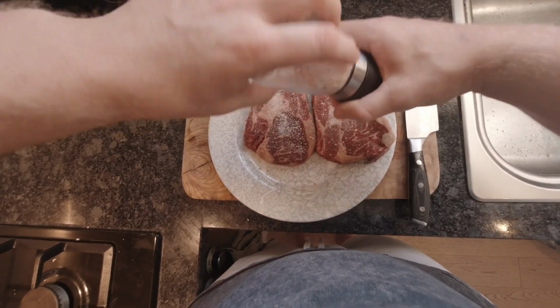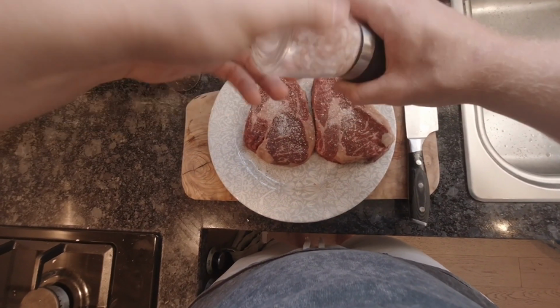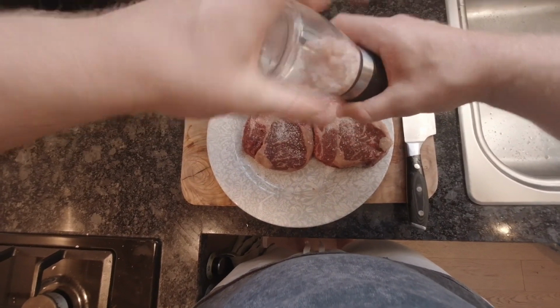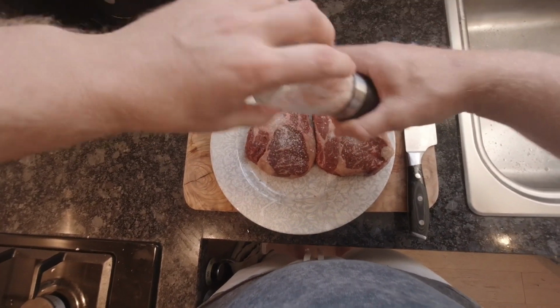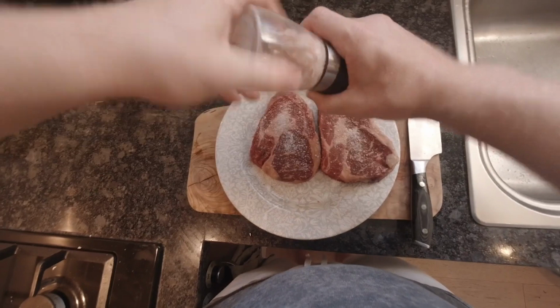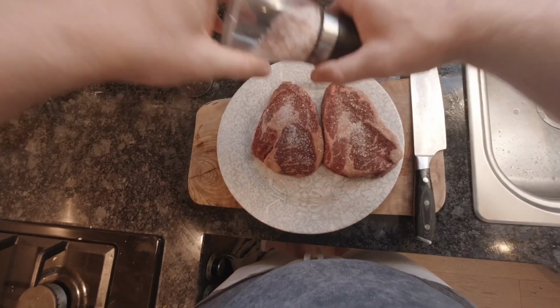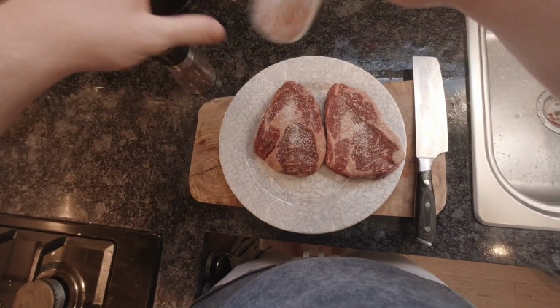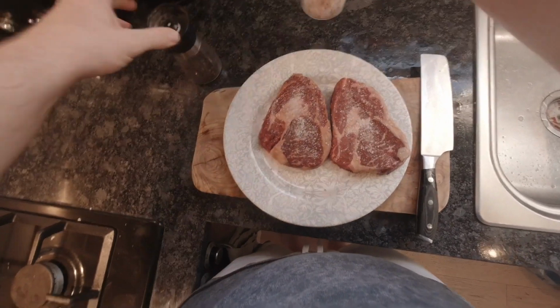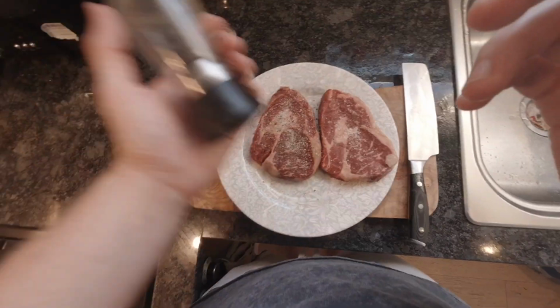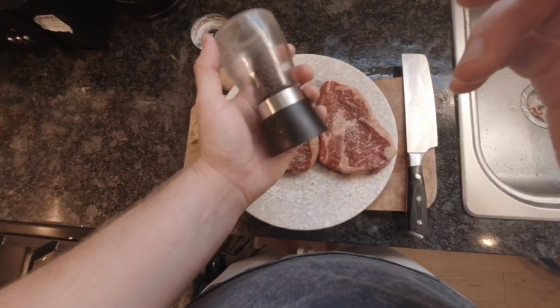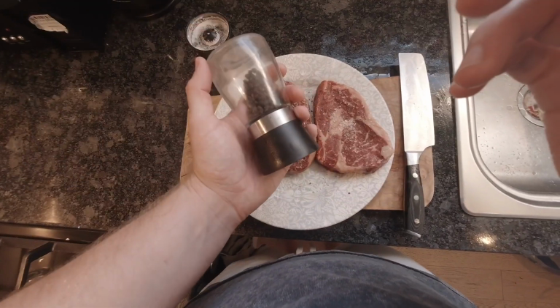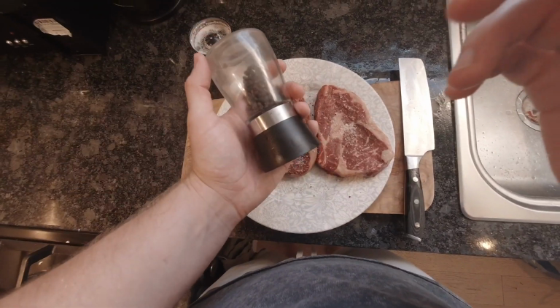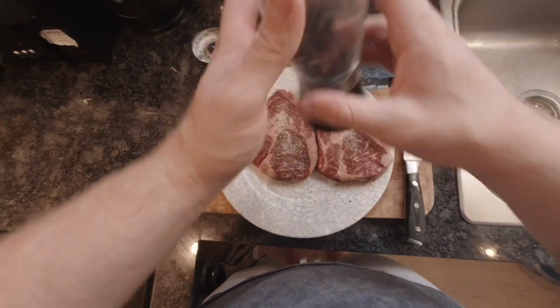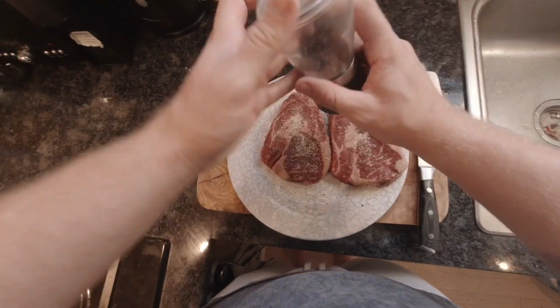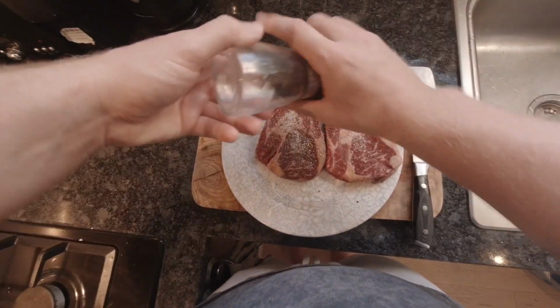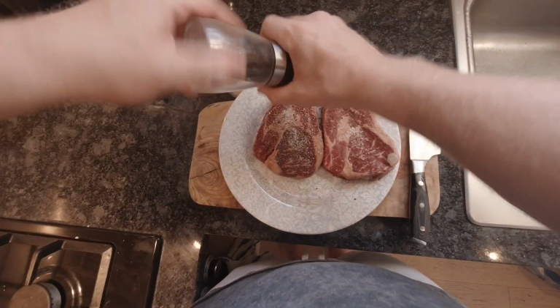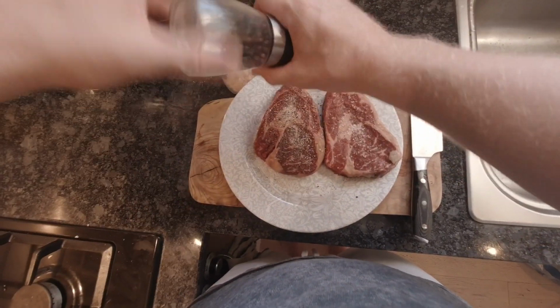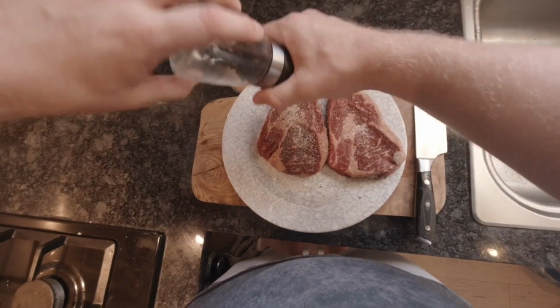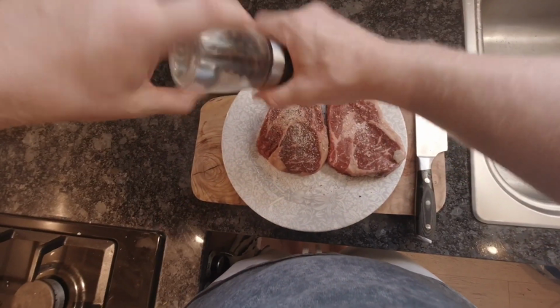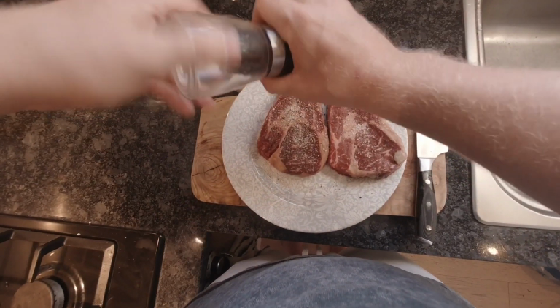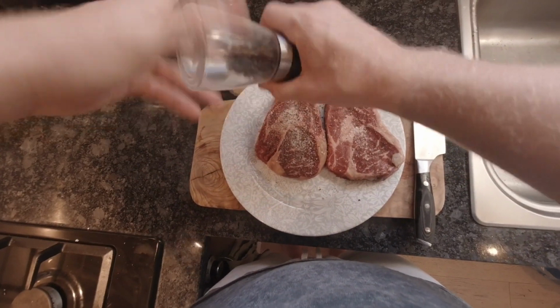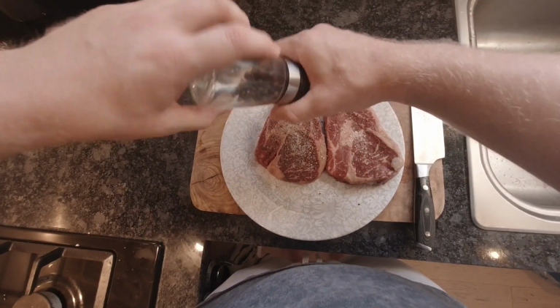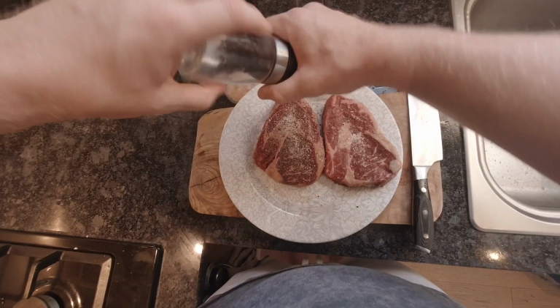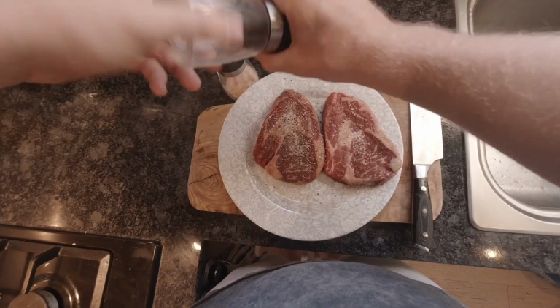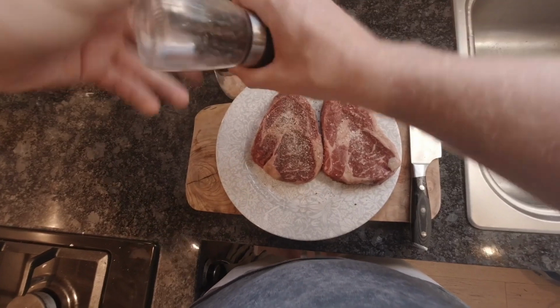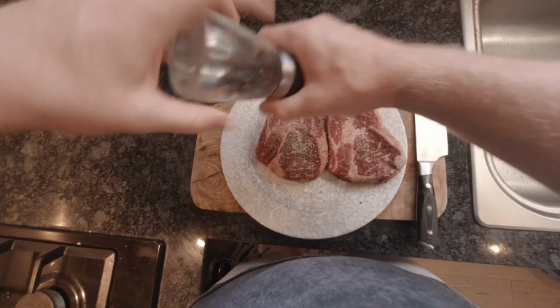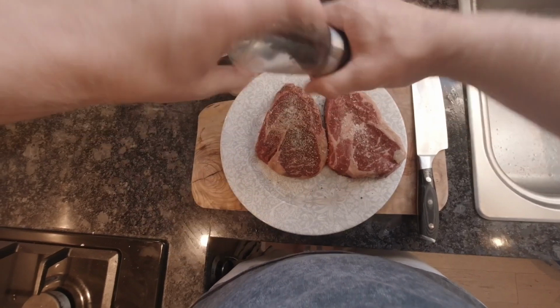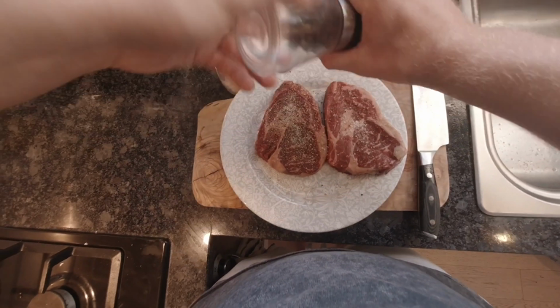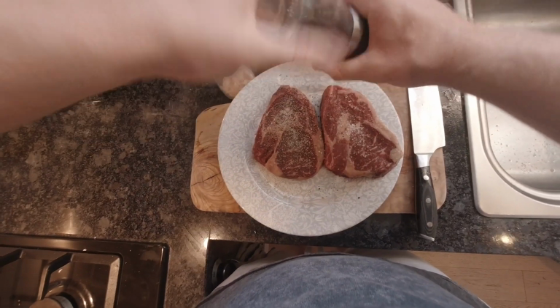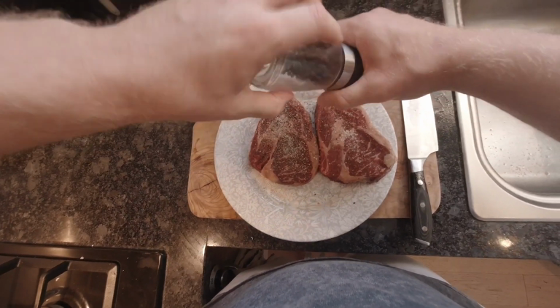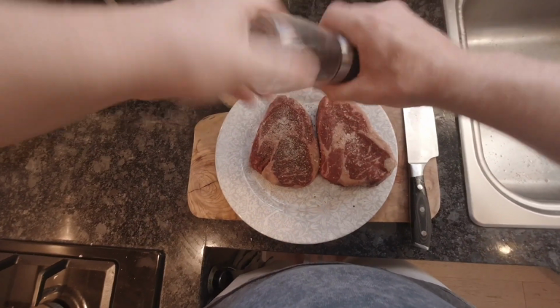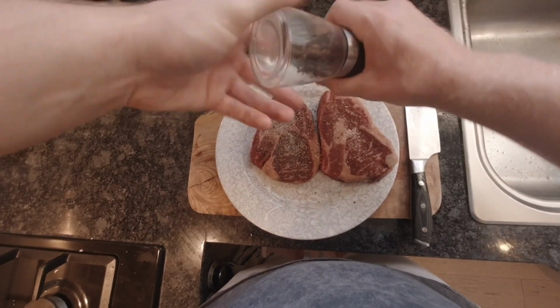Next, we're going to season the steaks with salt and pepper. This is going to help enhance the flavor of the steak, and we're also going to be using black pepper to add a little bit of heat.